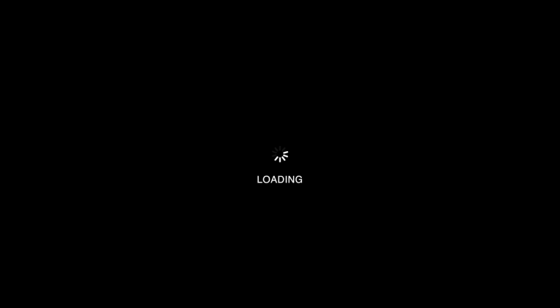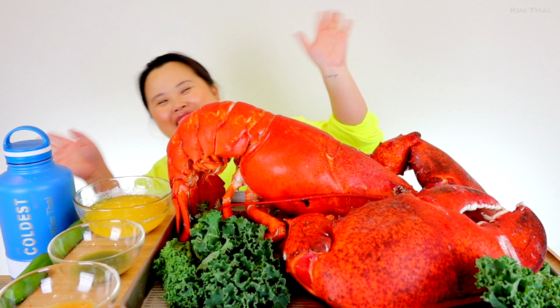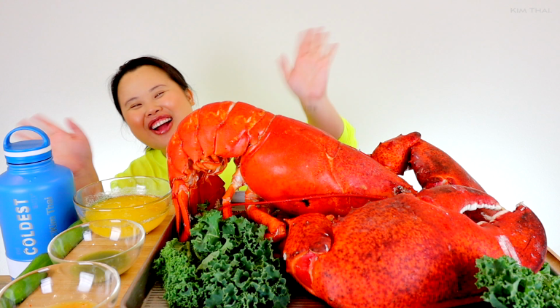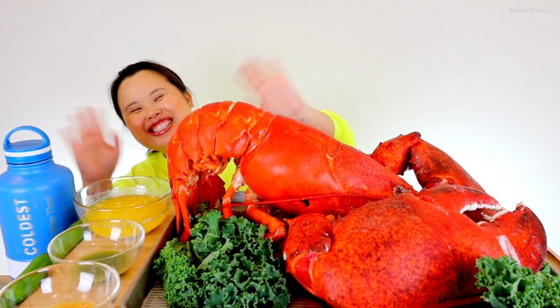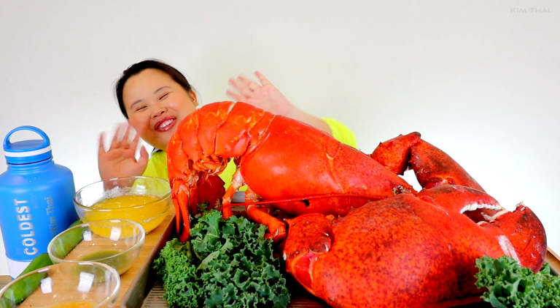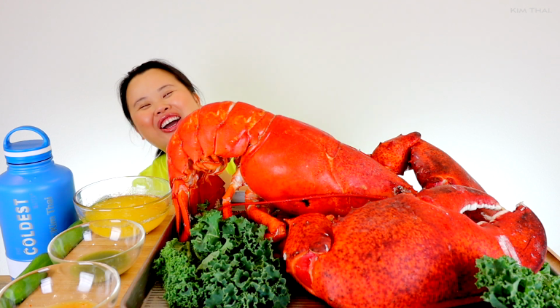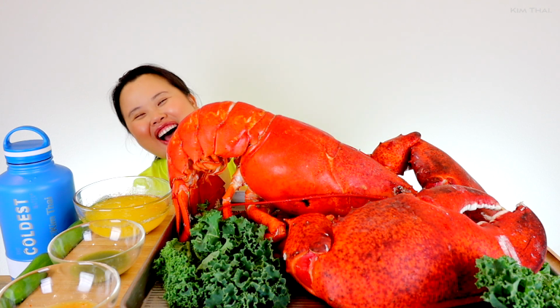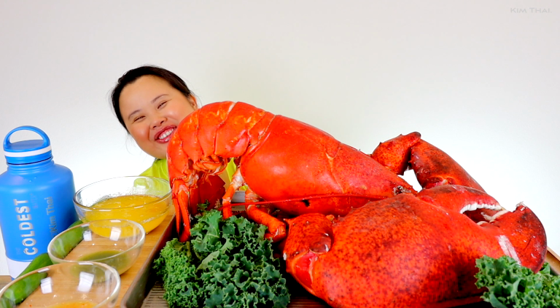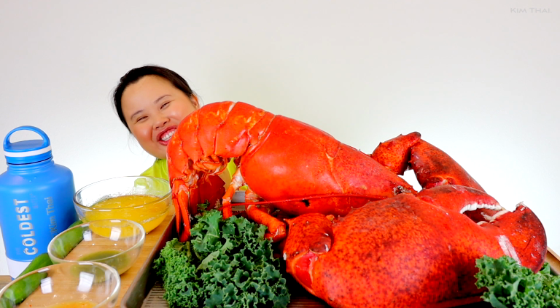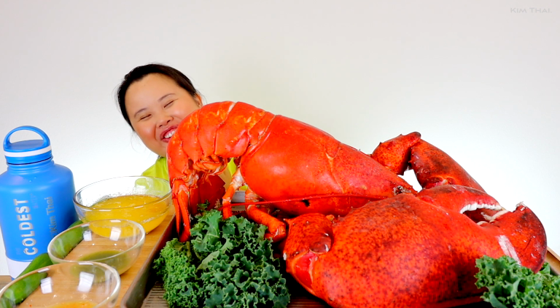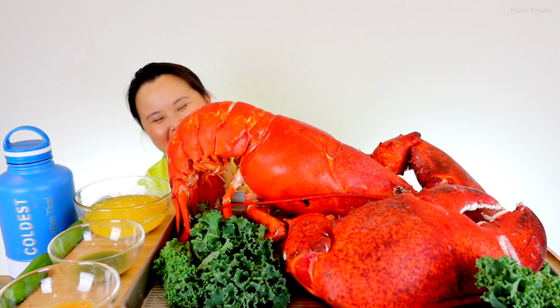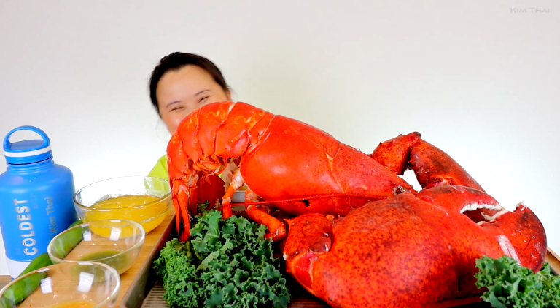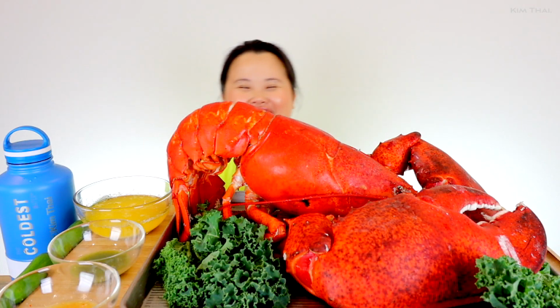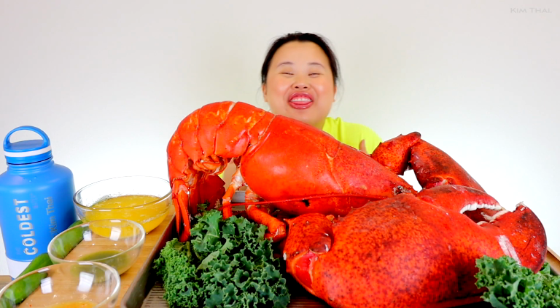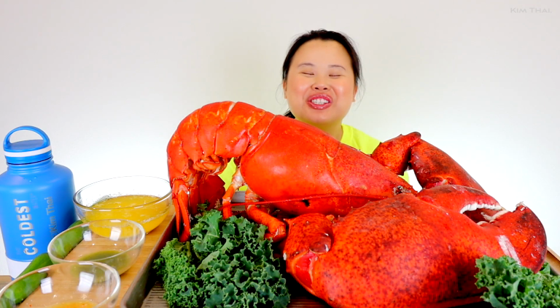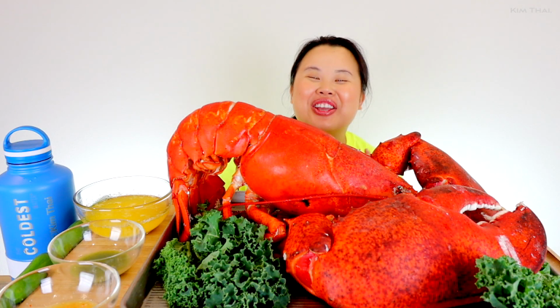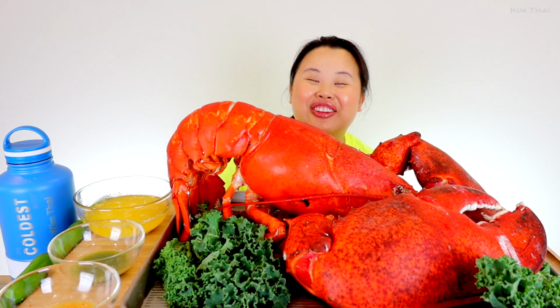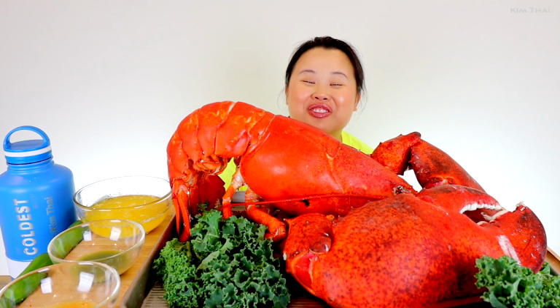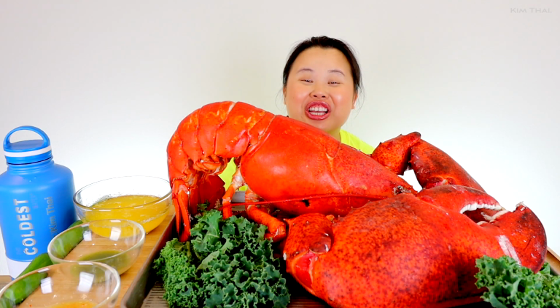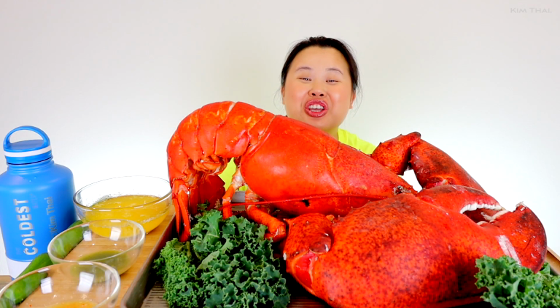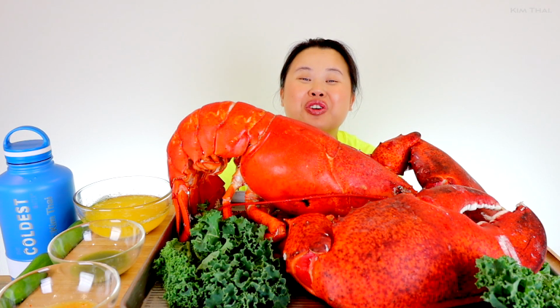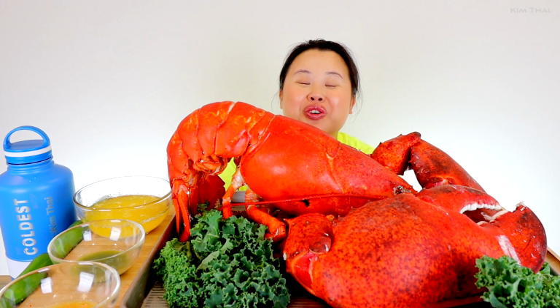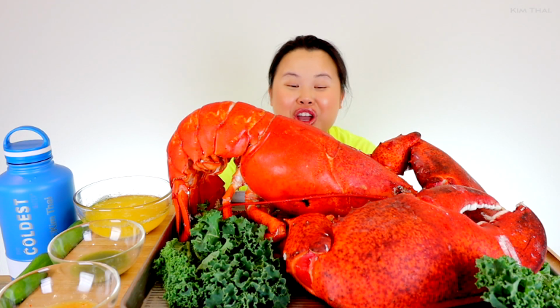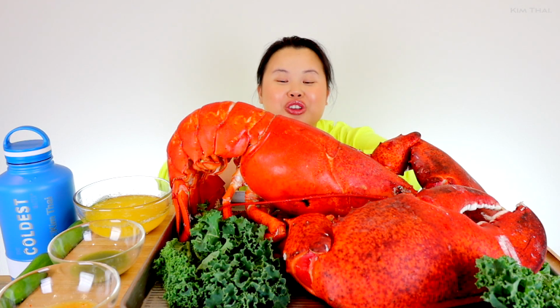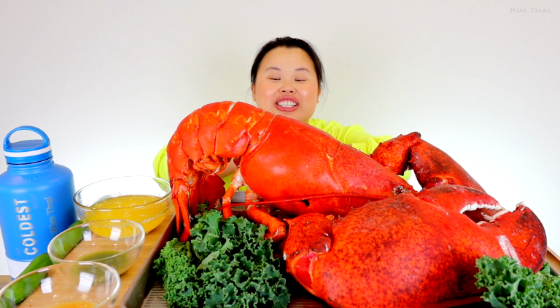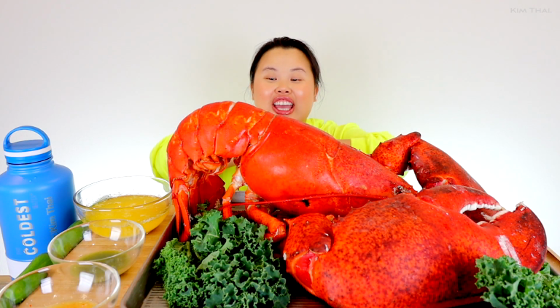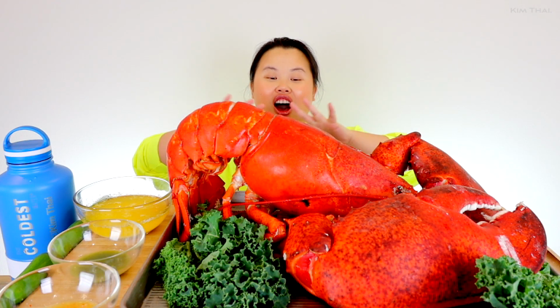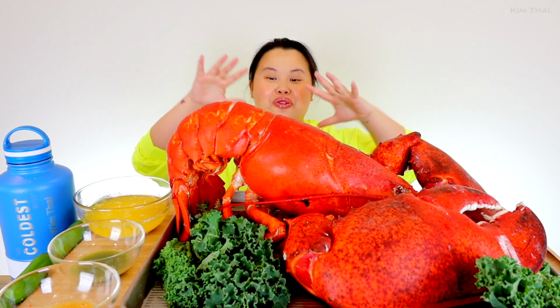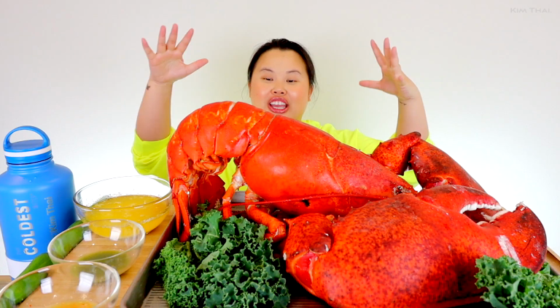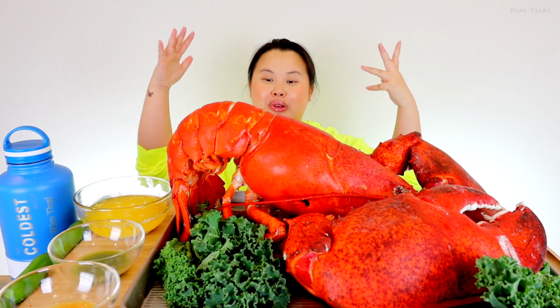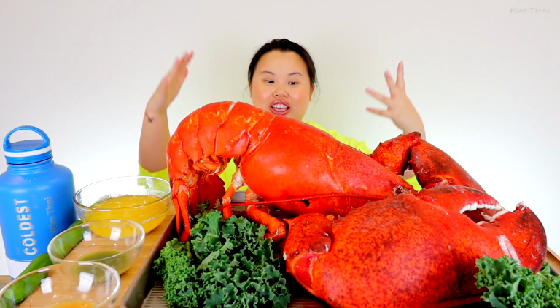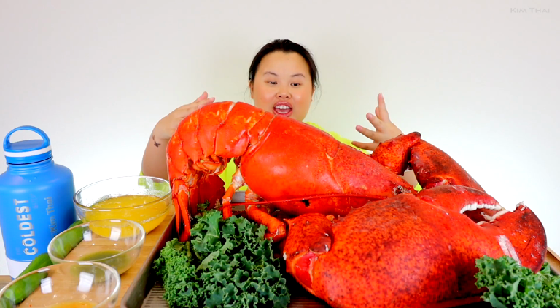Hi friends! Welcome back to my channel, you guys! This 20 pound lobster is huge! I cannot freaking believe this.